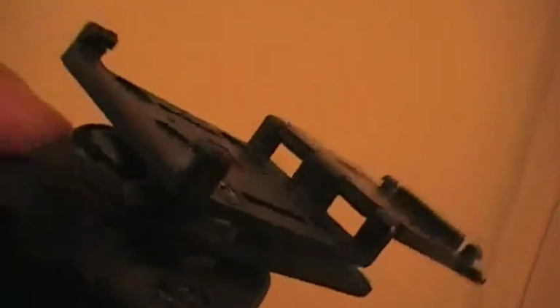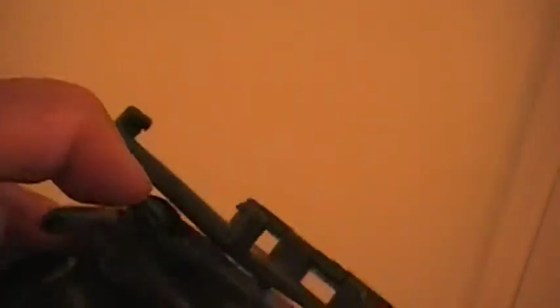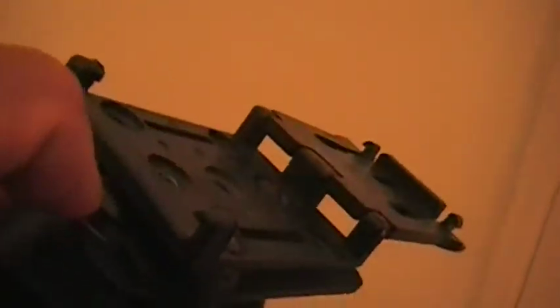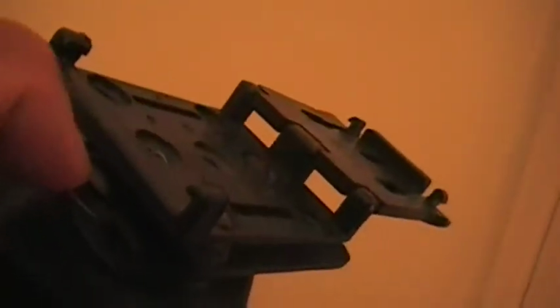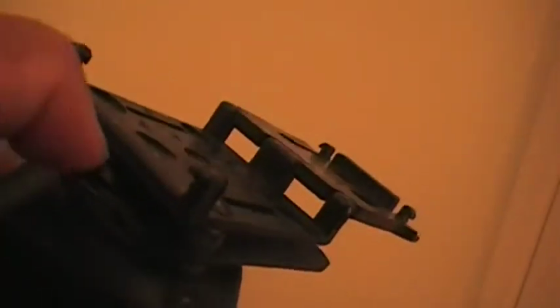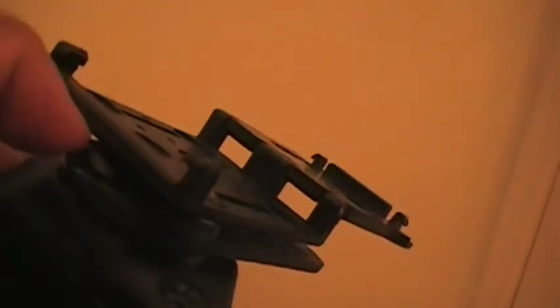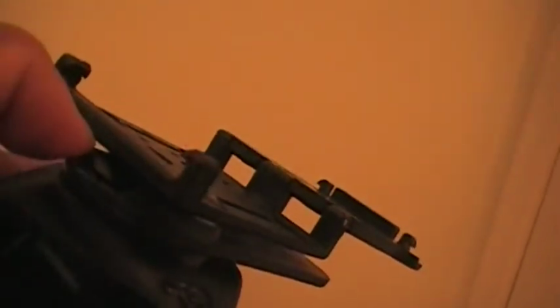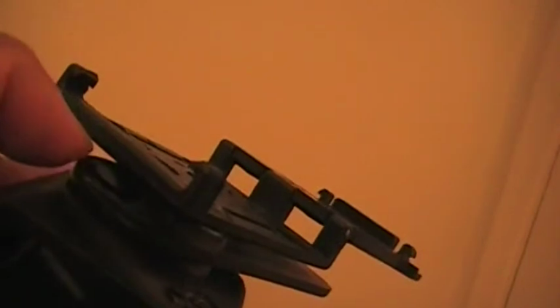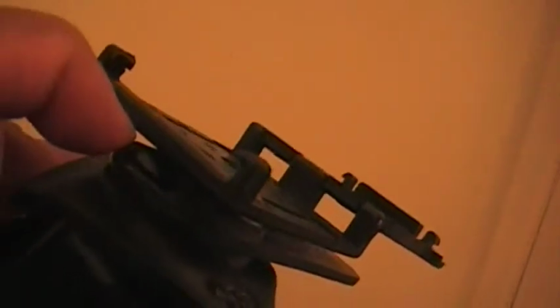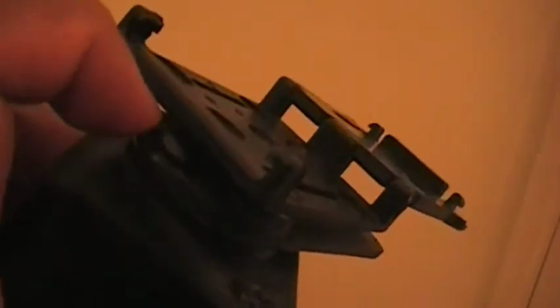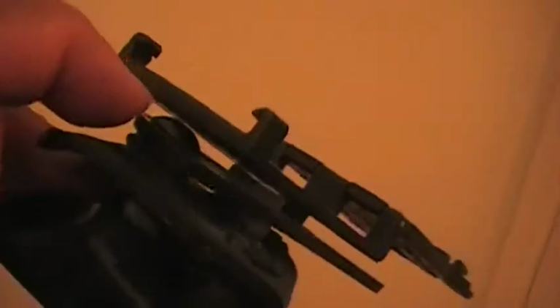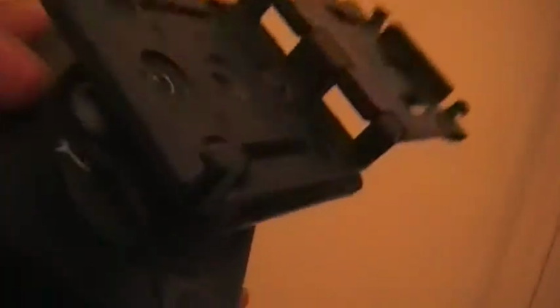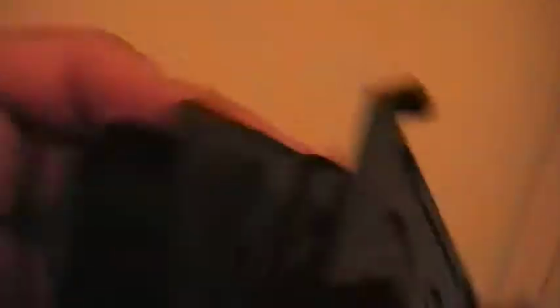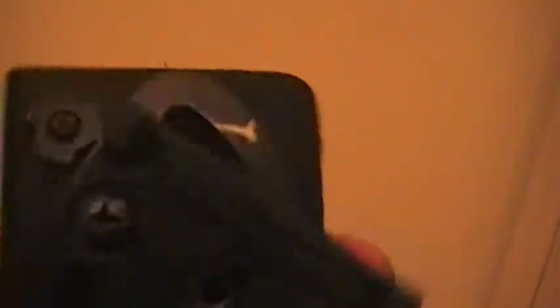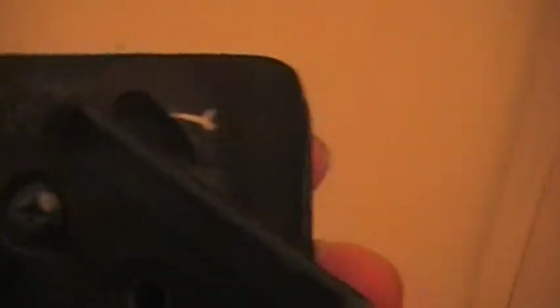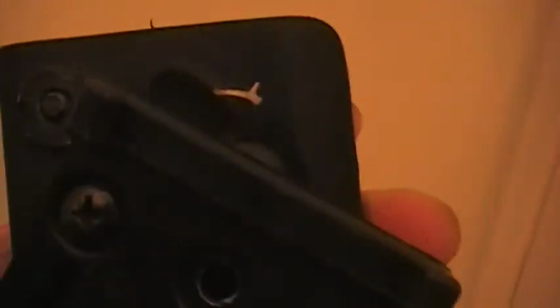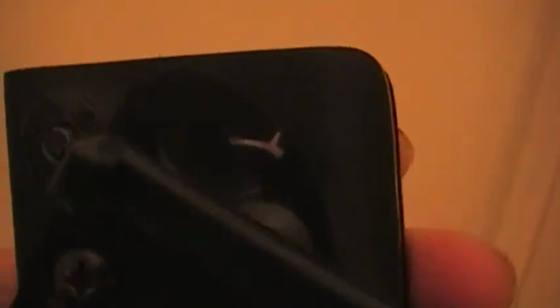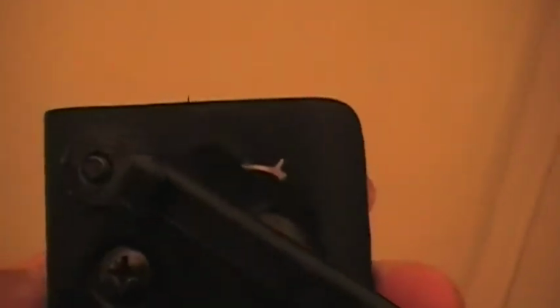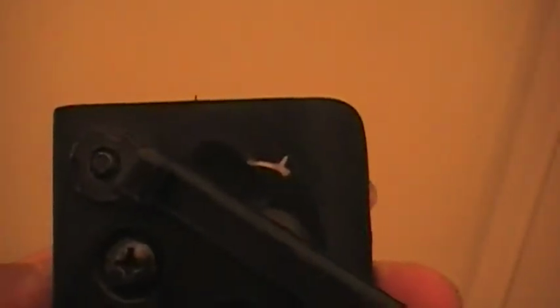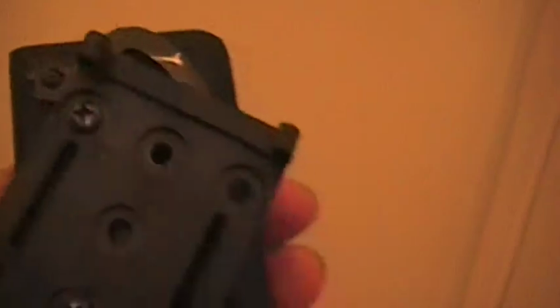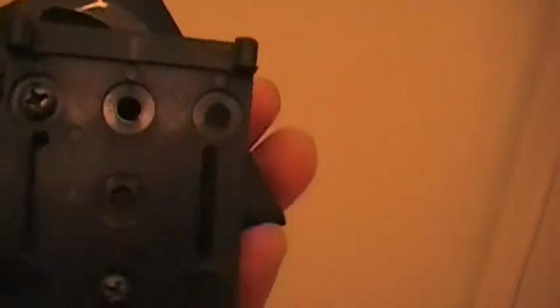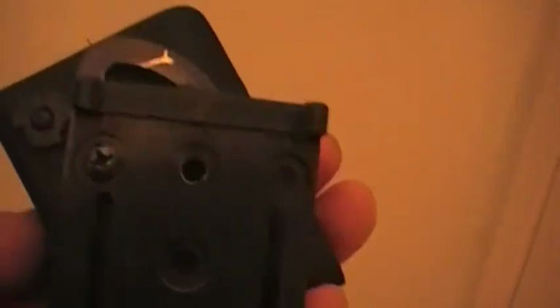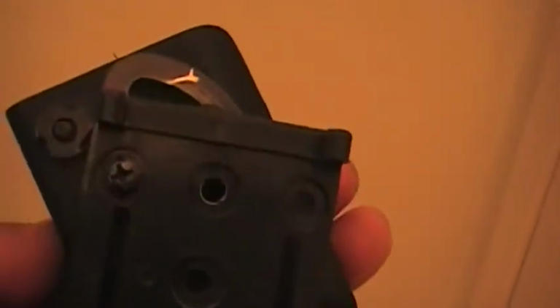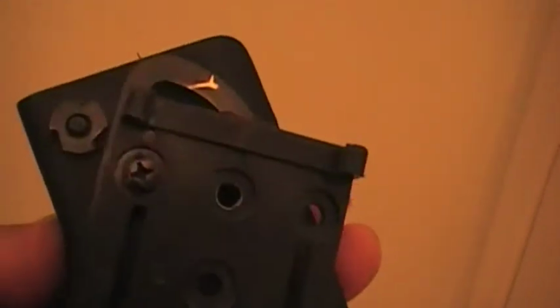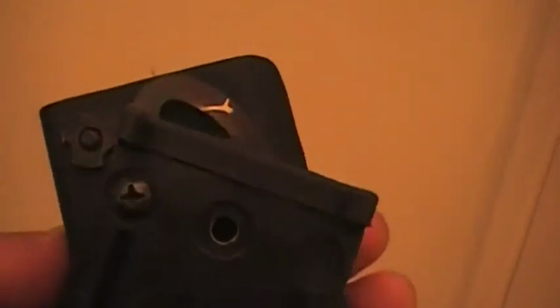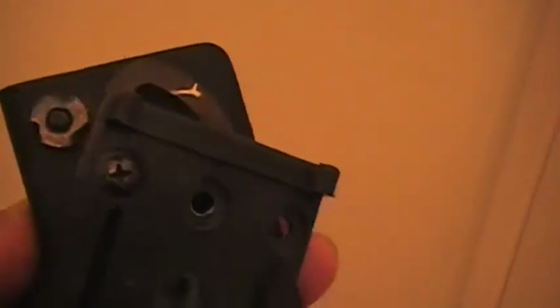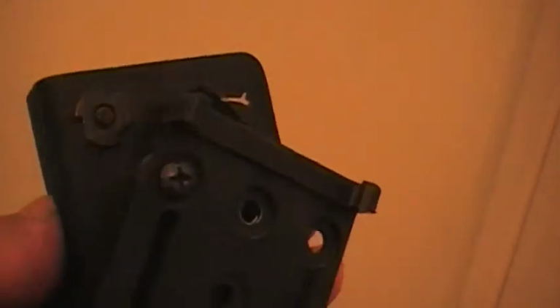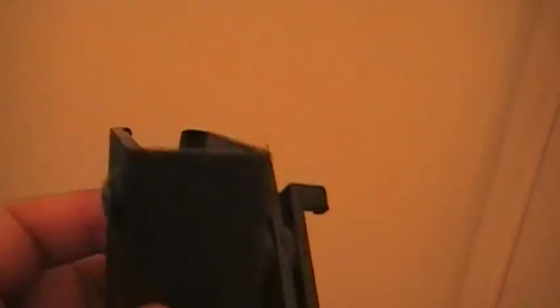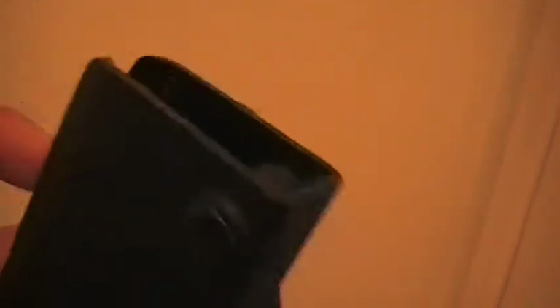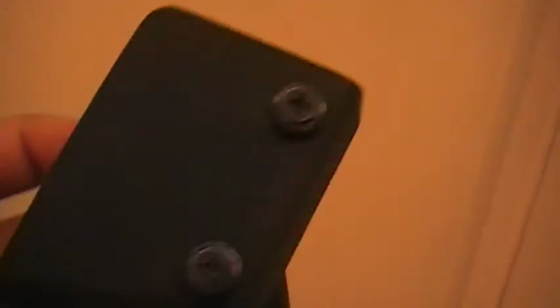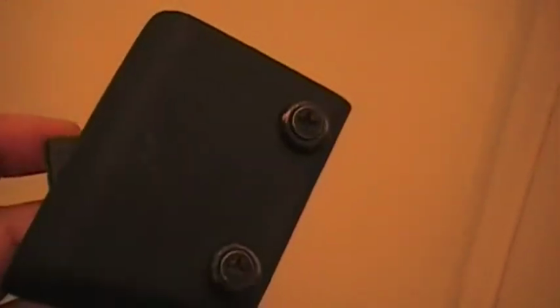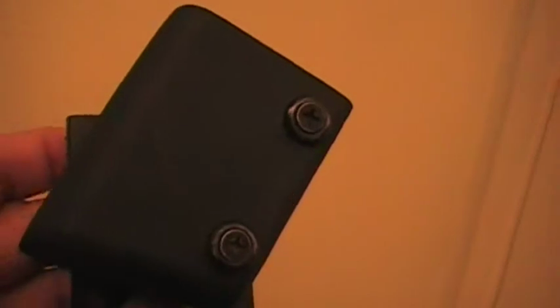You can still use the little screw right there. If you loosen it, you can change the angle a little bit — you can carry it vertical or carry it at an angle like this.